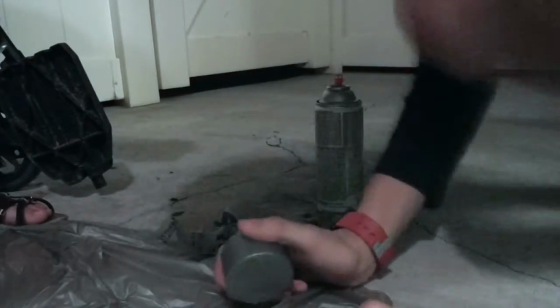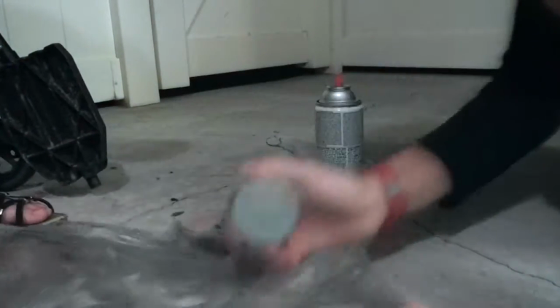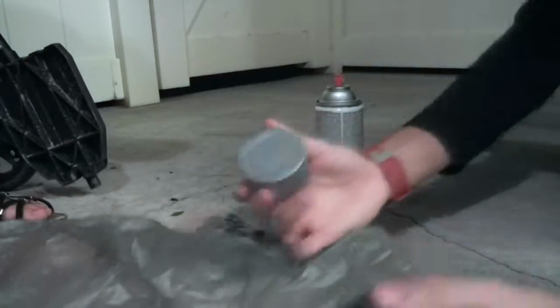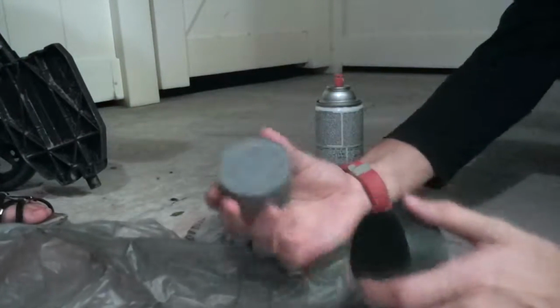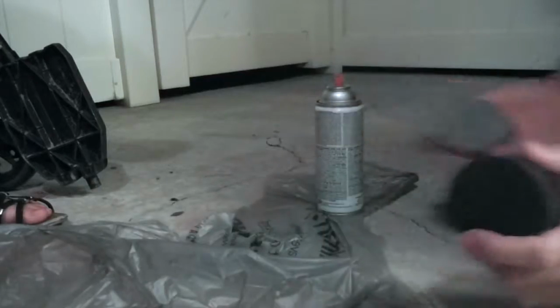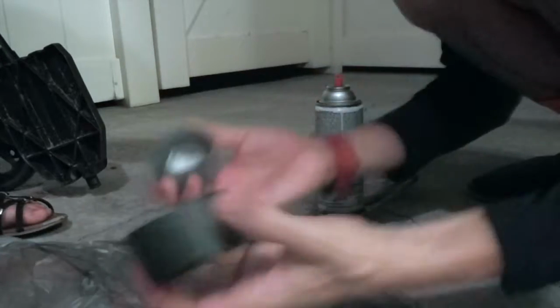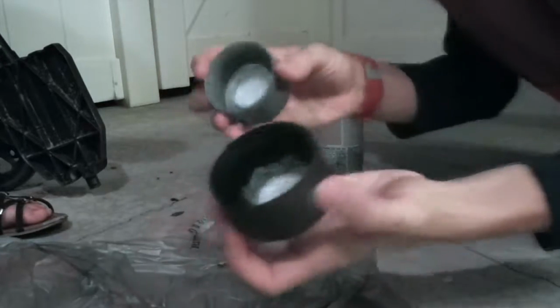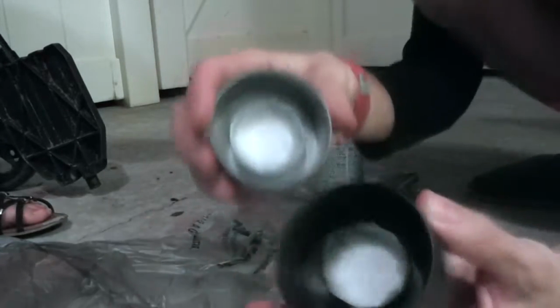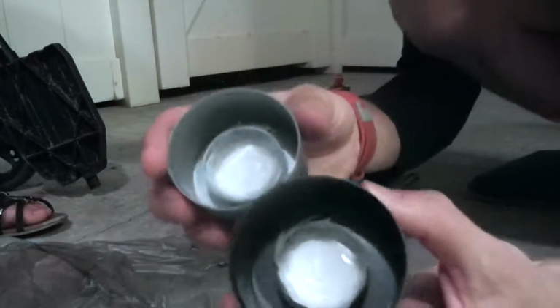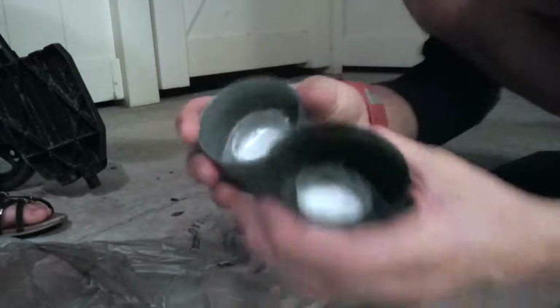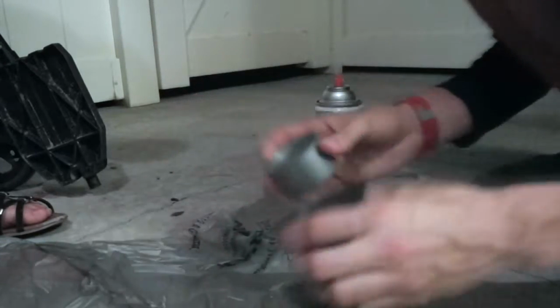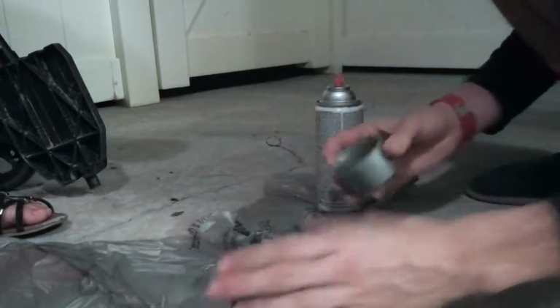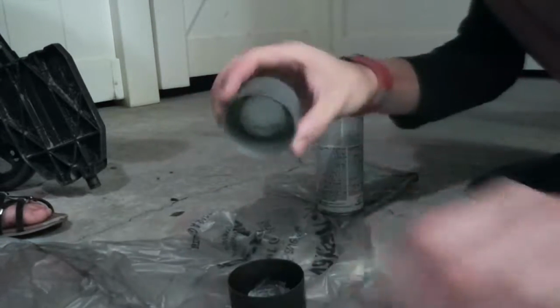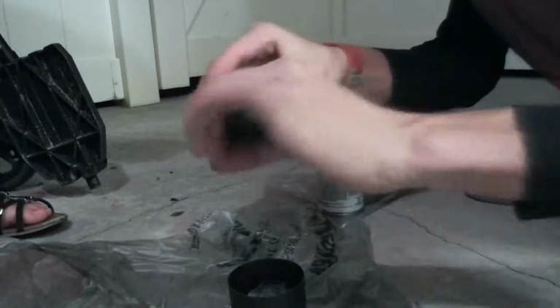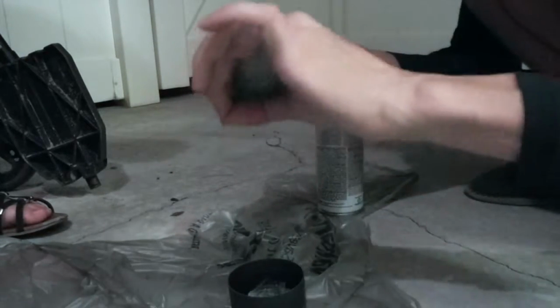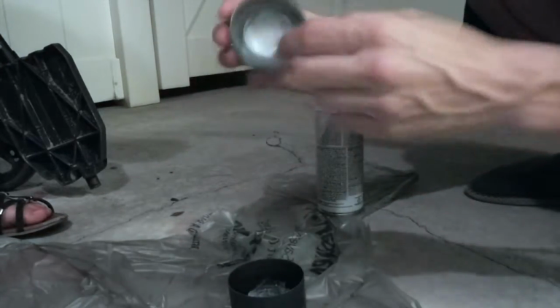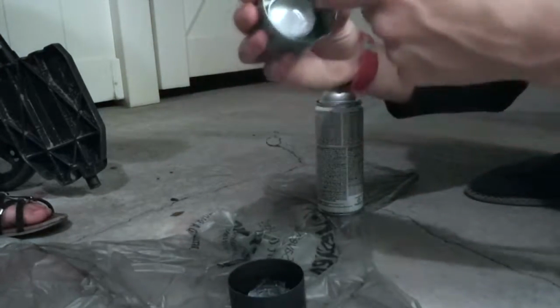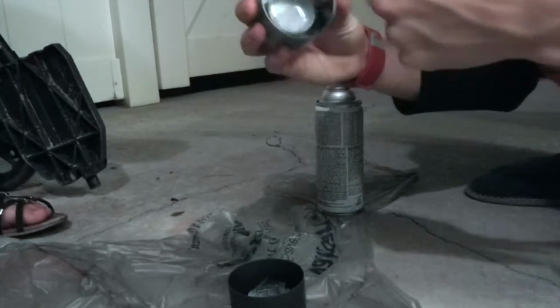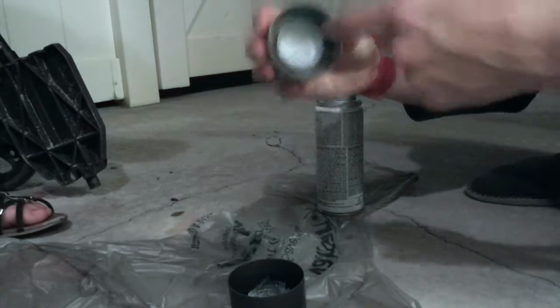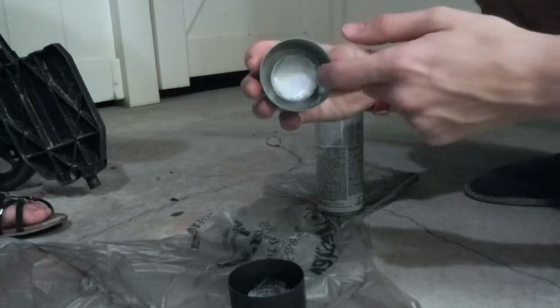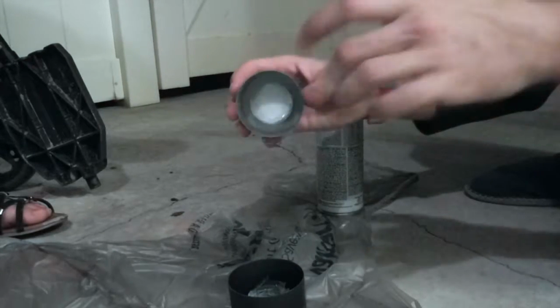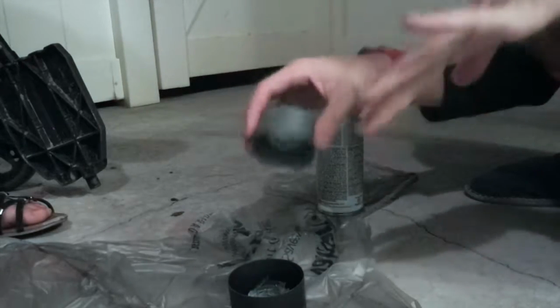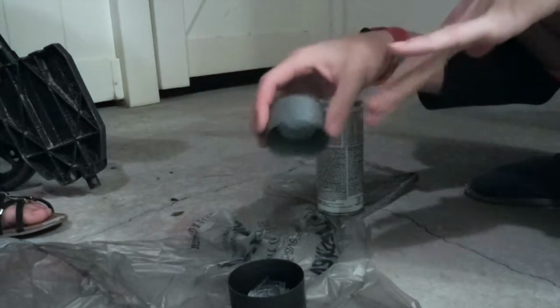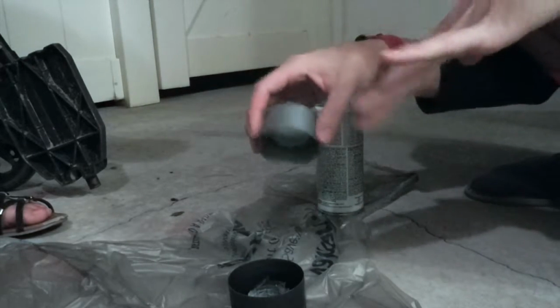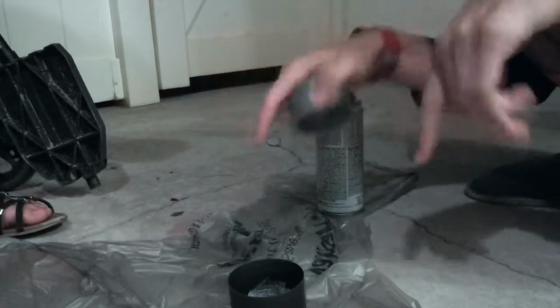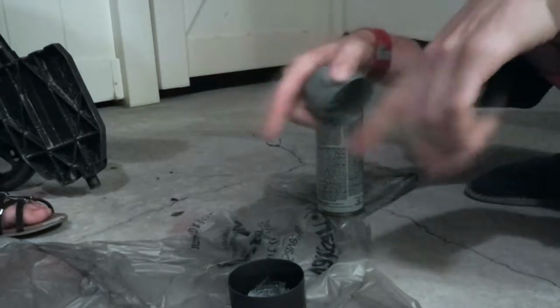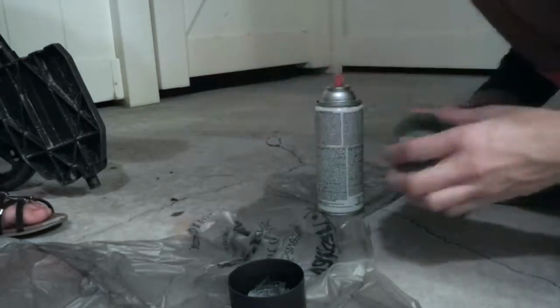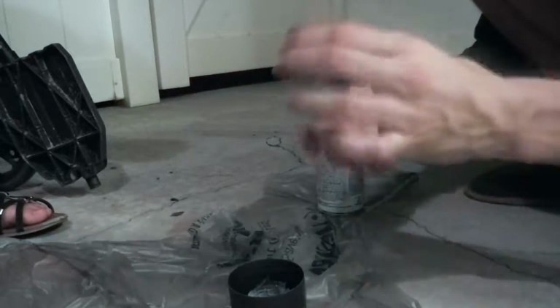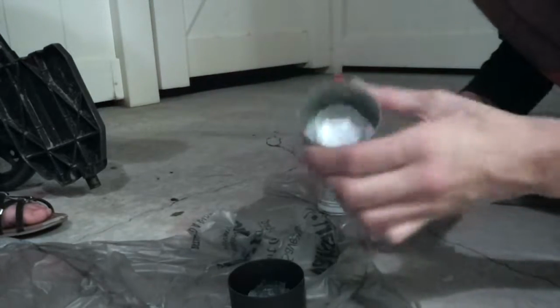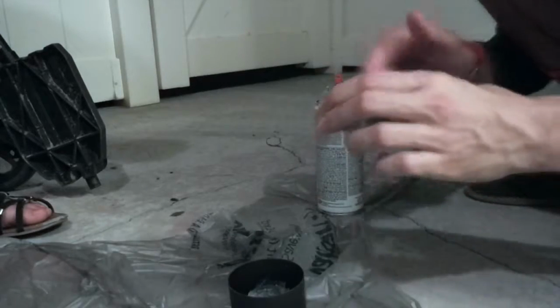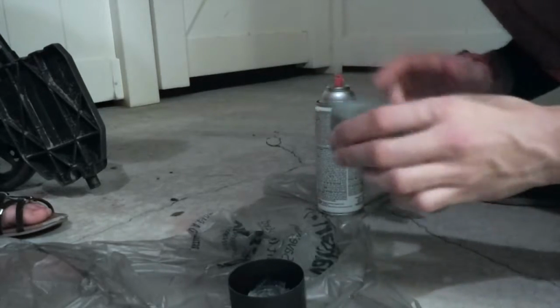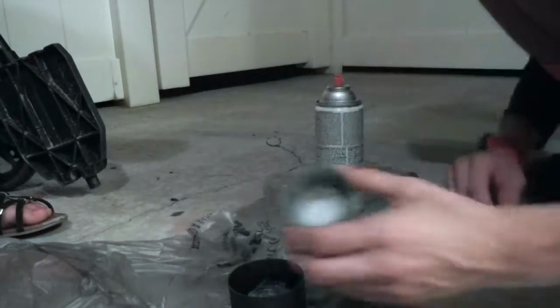I'll just appear that much fancier. So I wanted to spray the insides so that when you see the bottle that's clear, you can still see the inside. And you're like, oh, that's not really gold, that's gray. So I want to do the middle, the inside, and the outside.